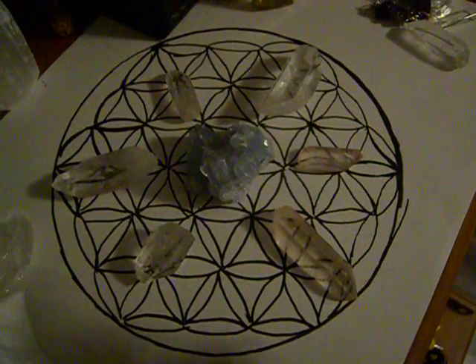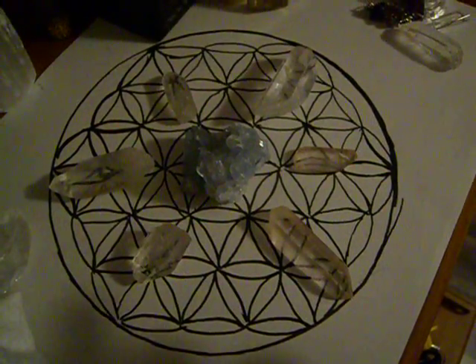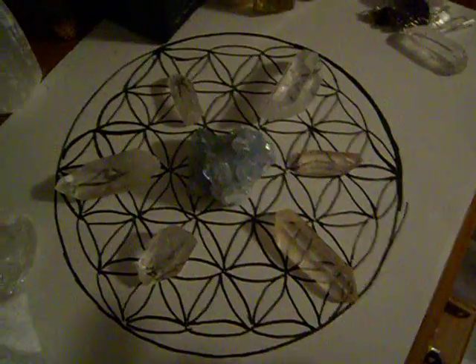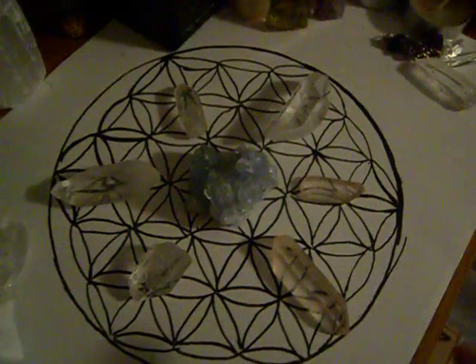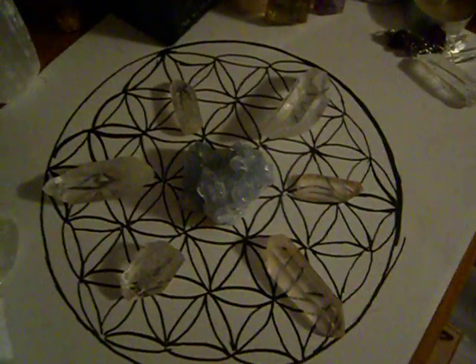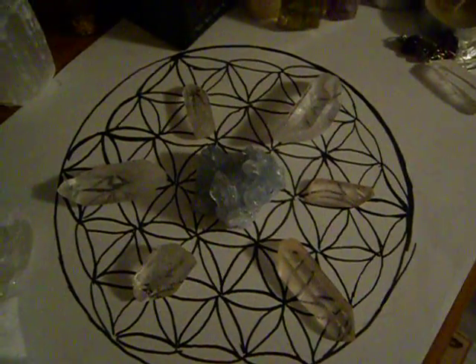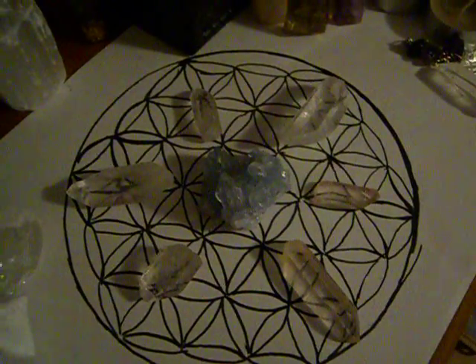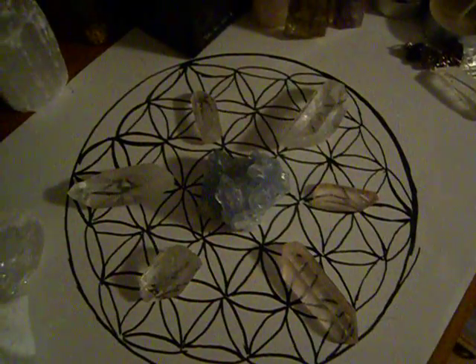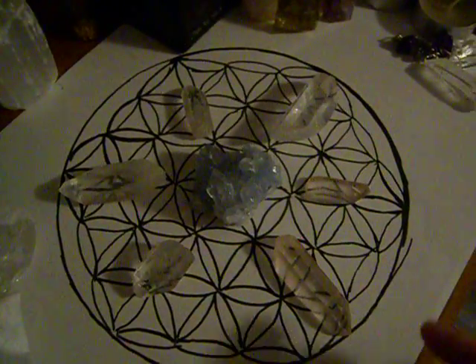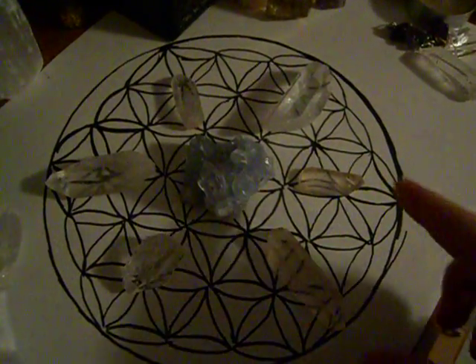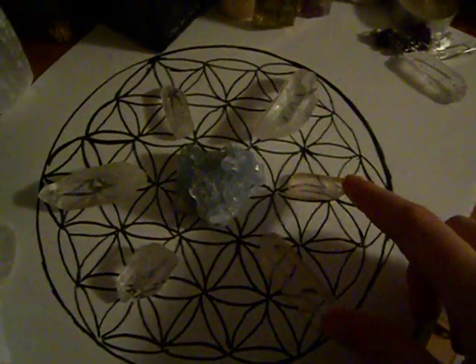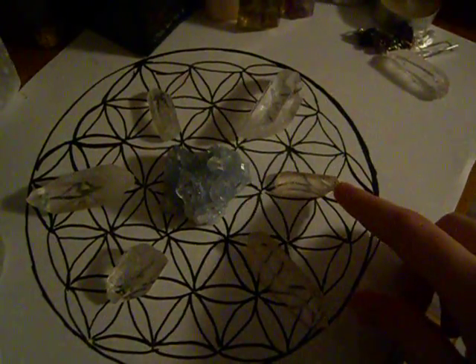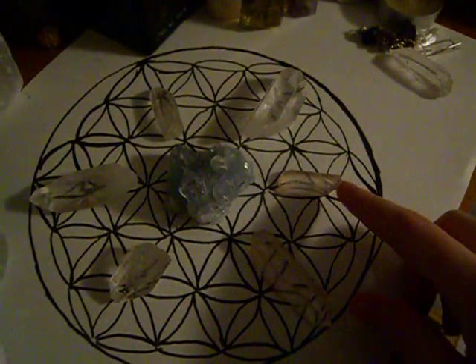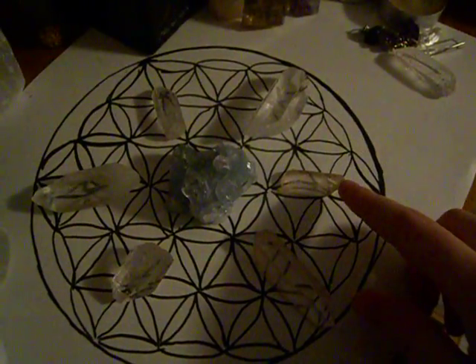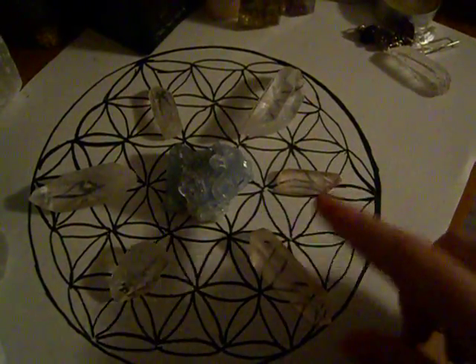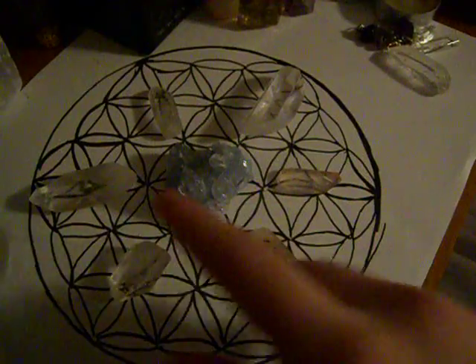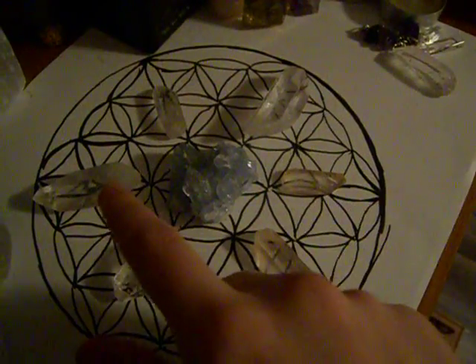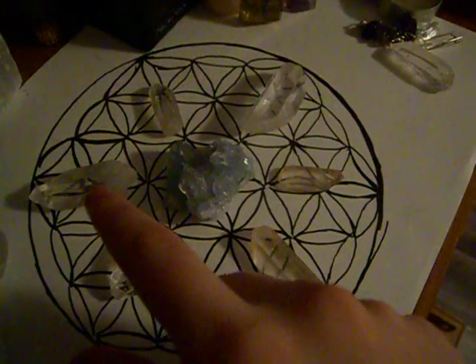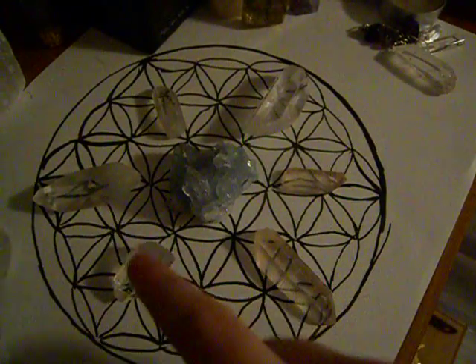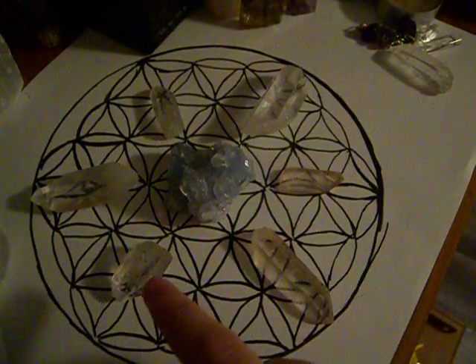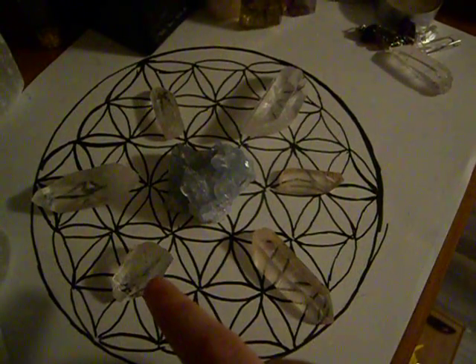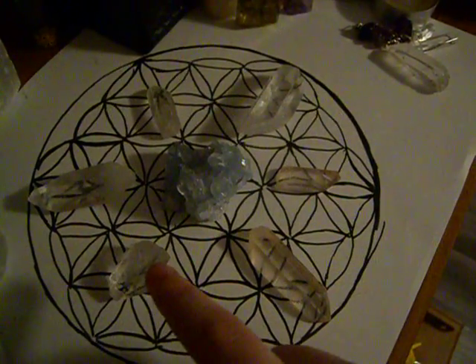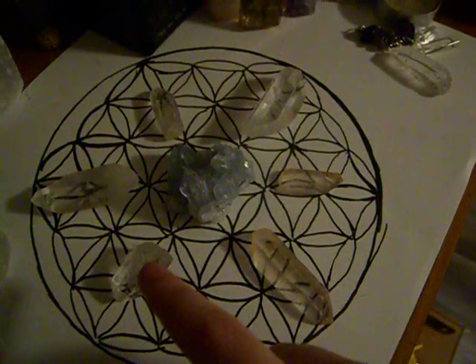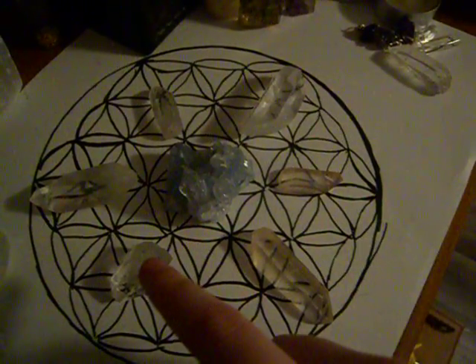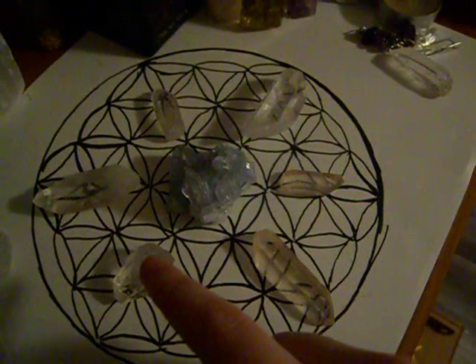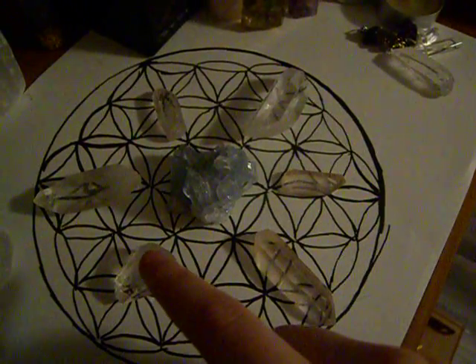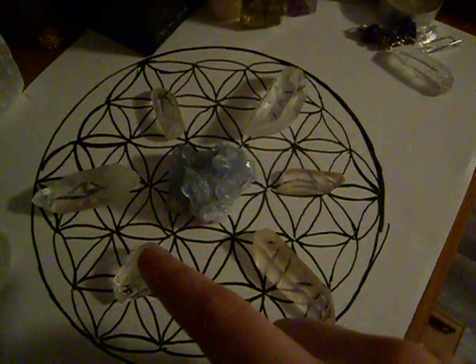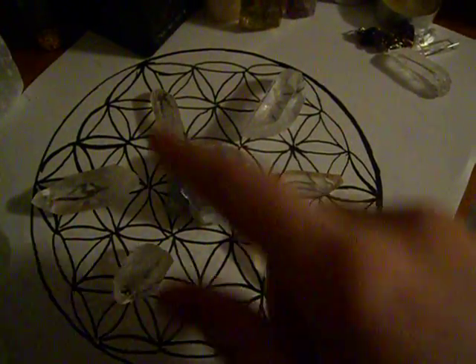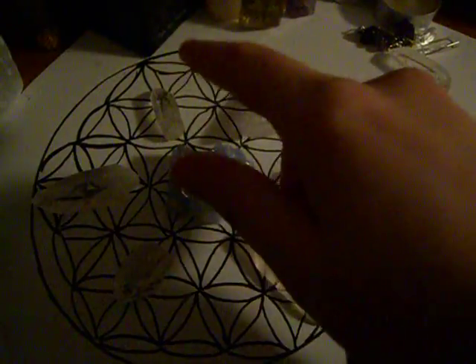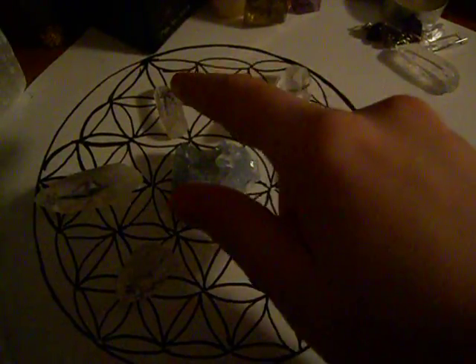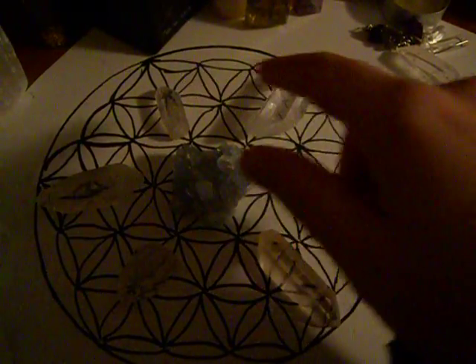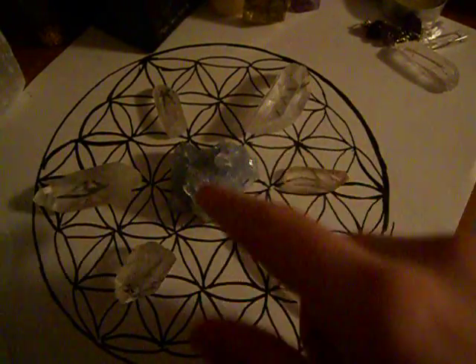What I used here is three Lemurian Quartz — one, two, three — and three normal Quartz, regular clear Quartz points — one, two, and three.